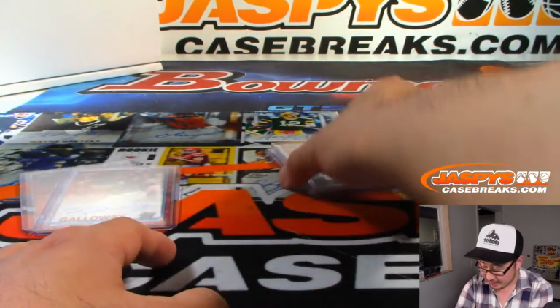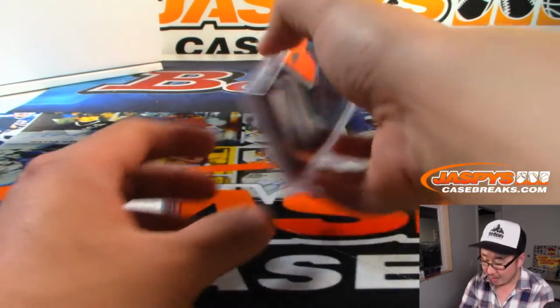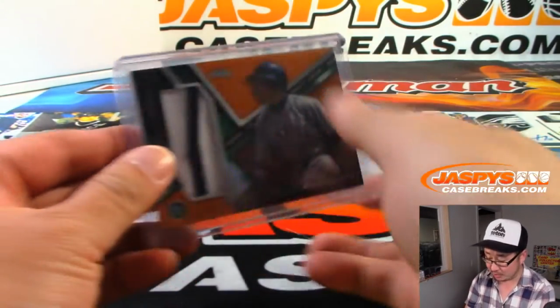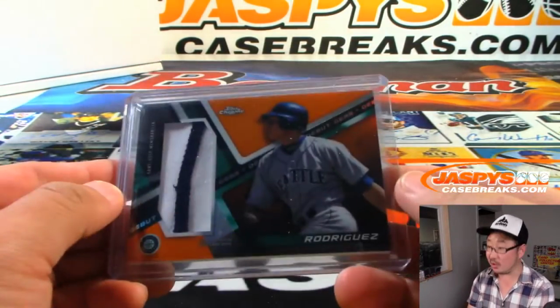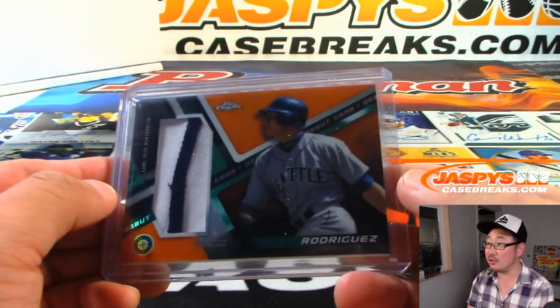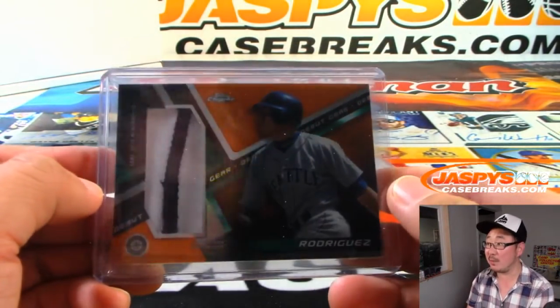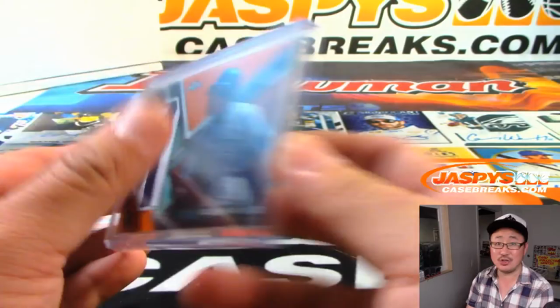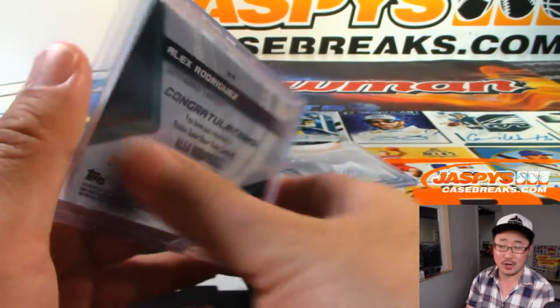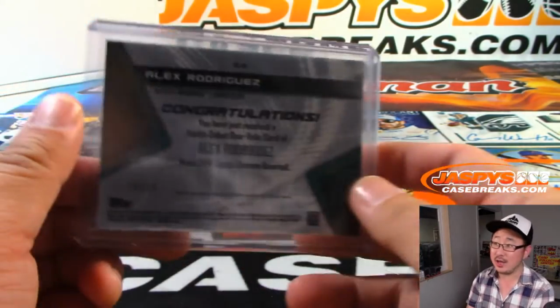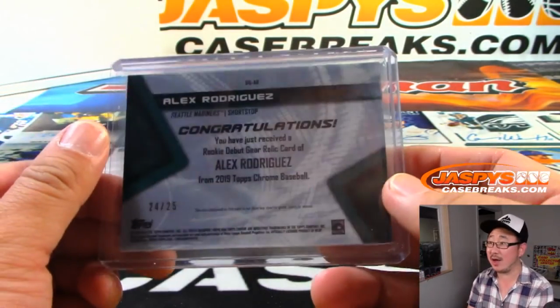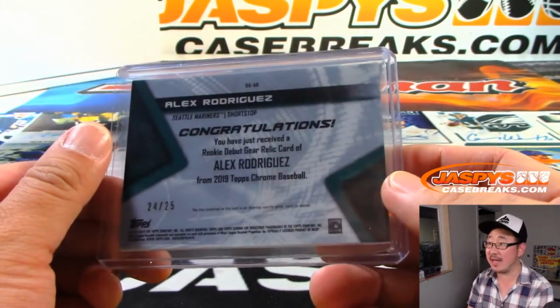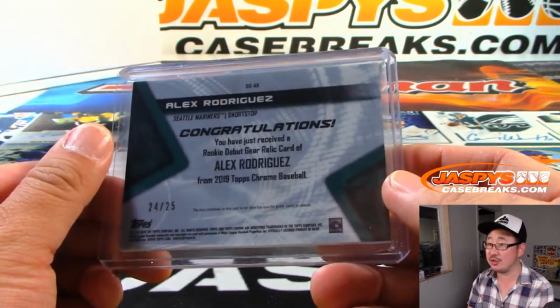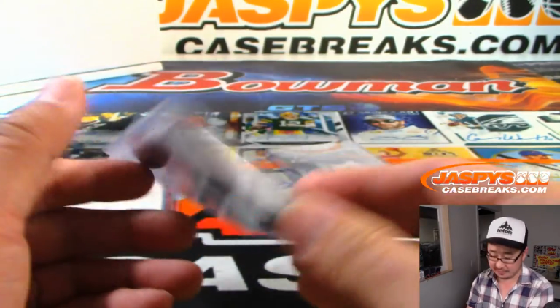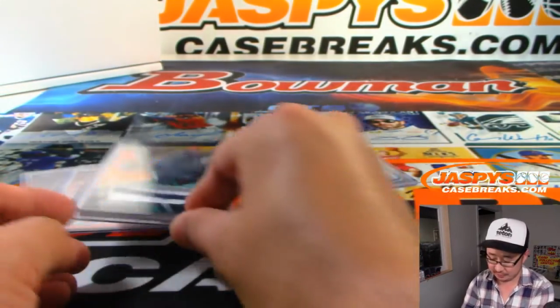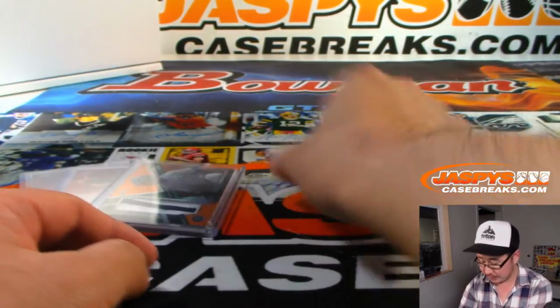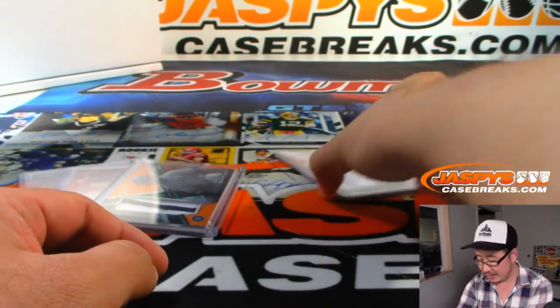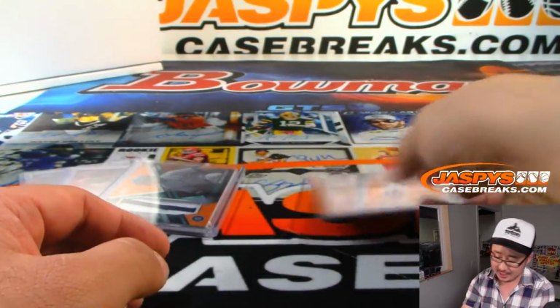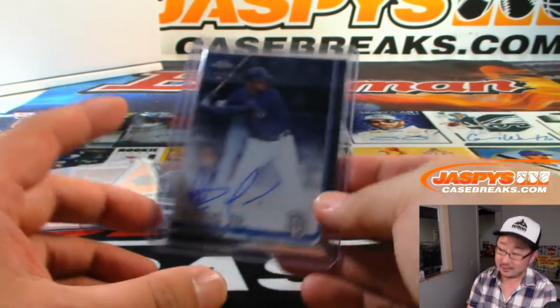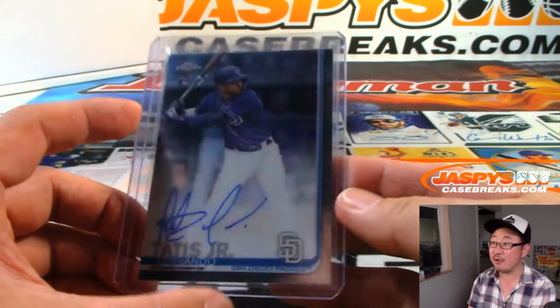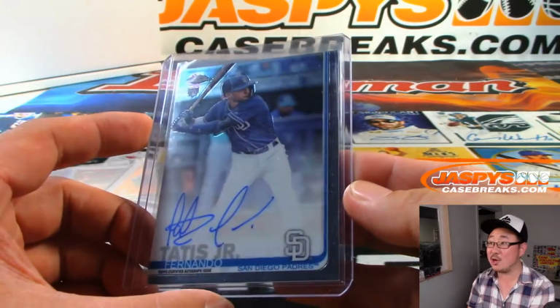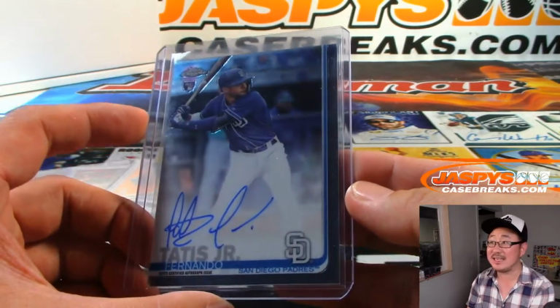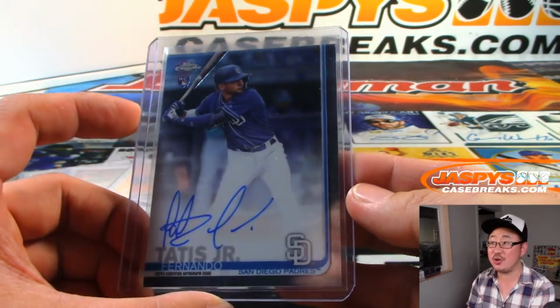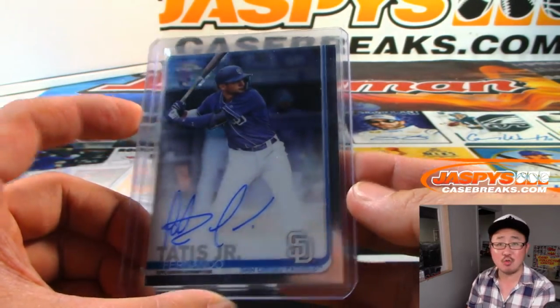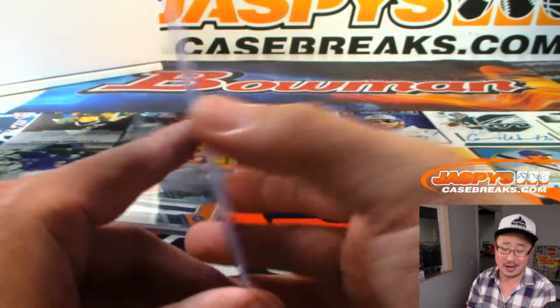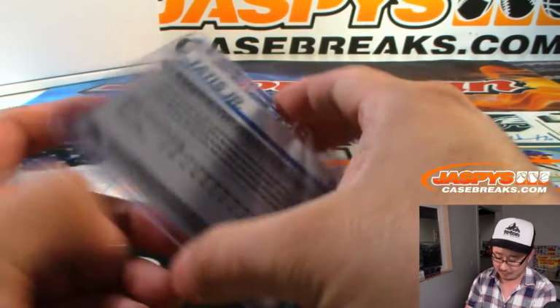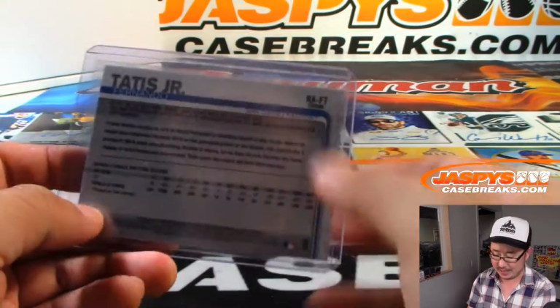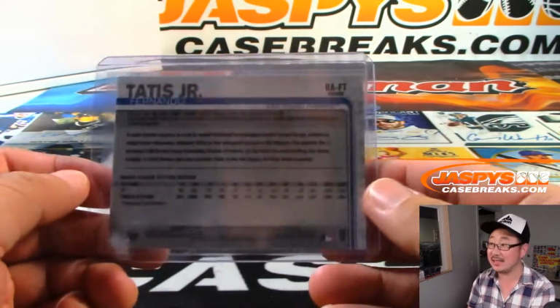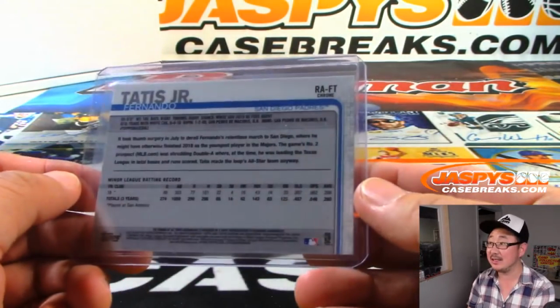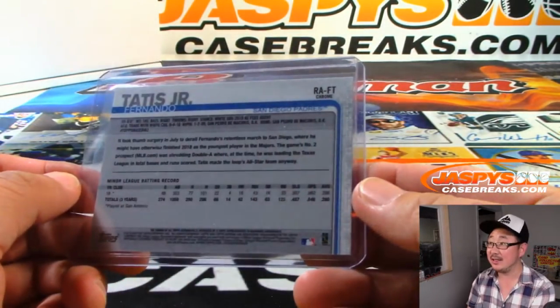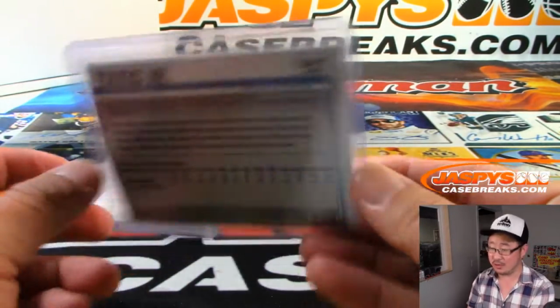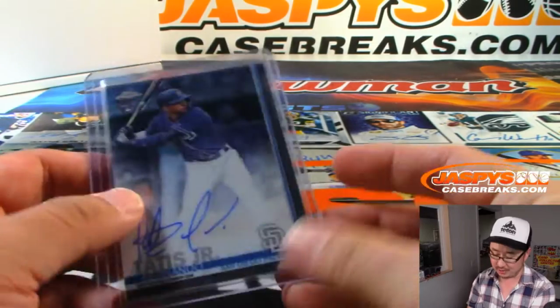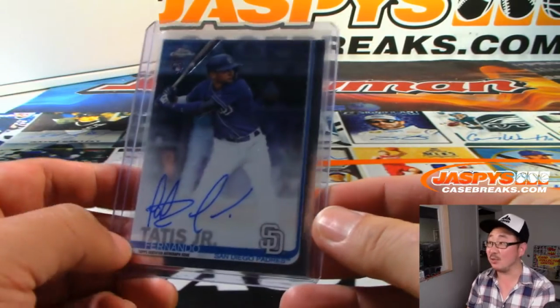The relic was really cool — two-color patch, orange. A-Rod for the M's, numbered 25. And Fernando Tatis Jr. rookie autograph for the Padres. That was strong as well.